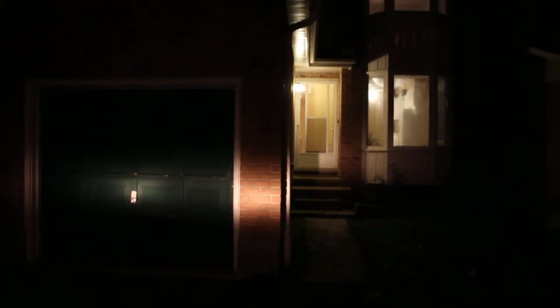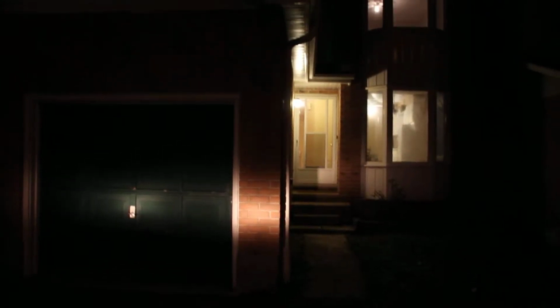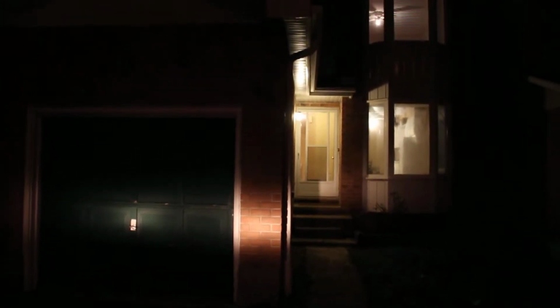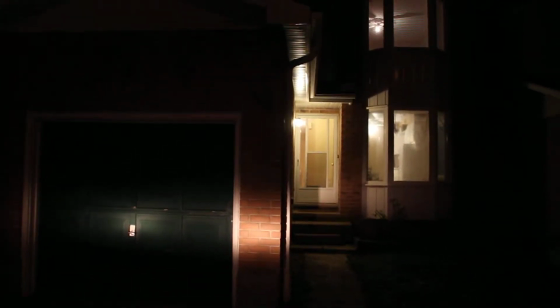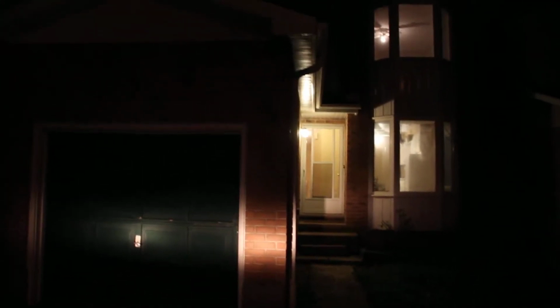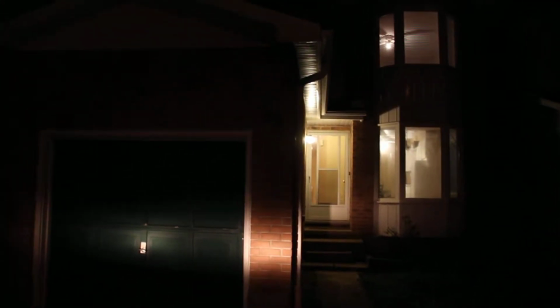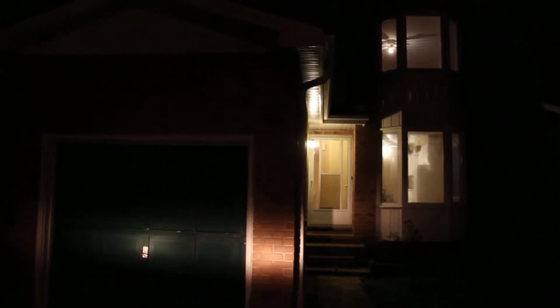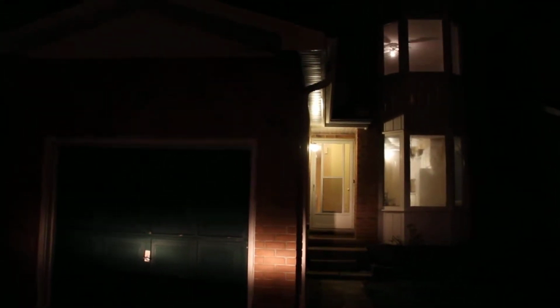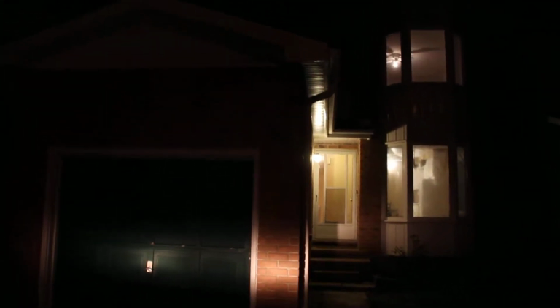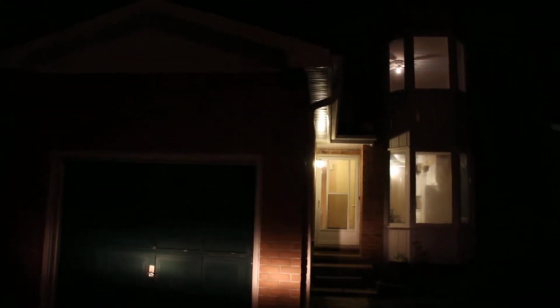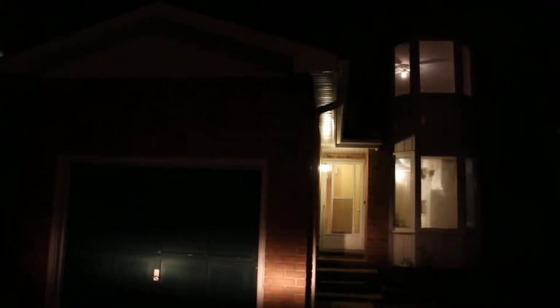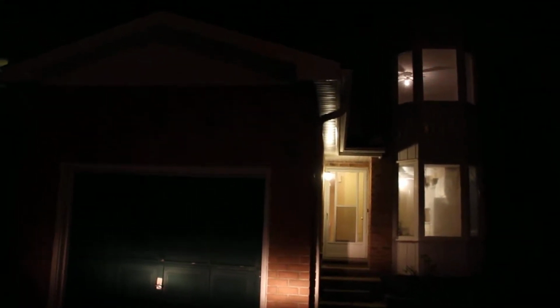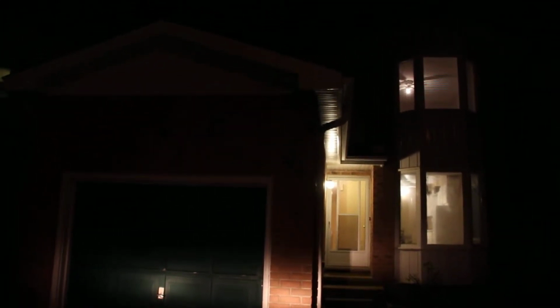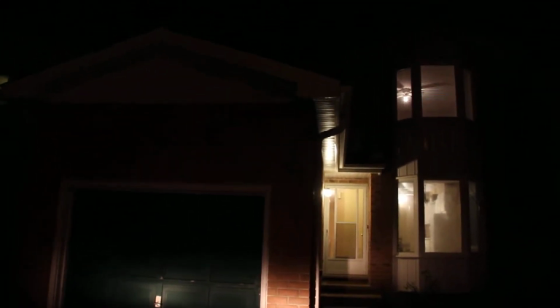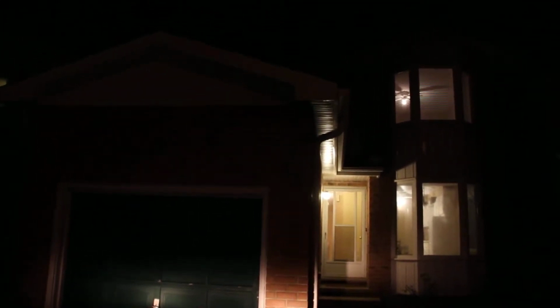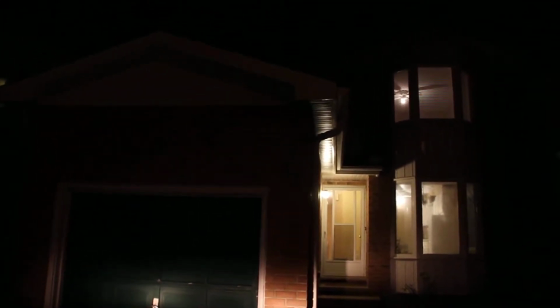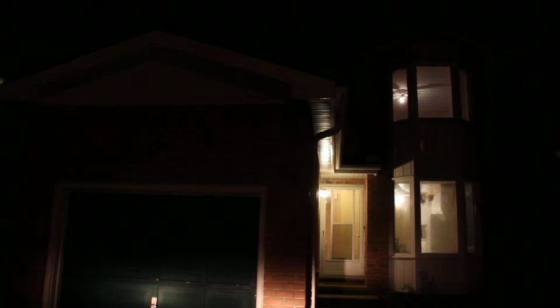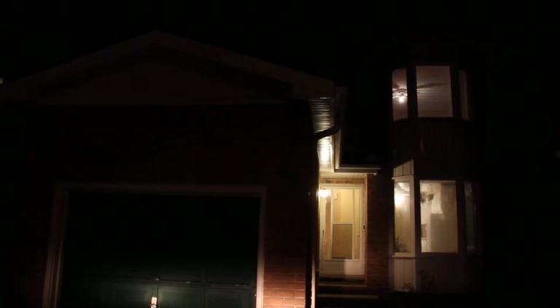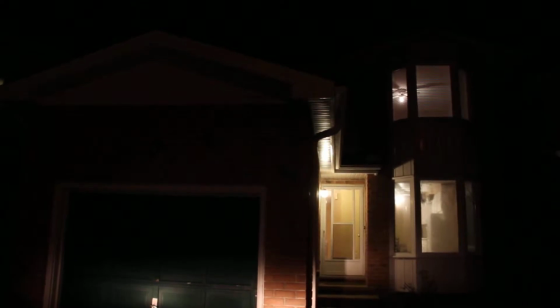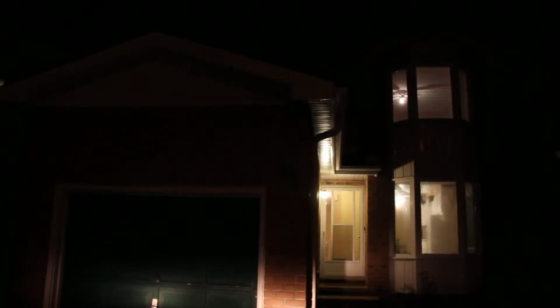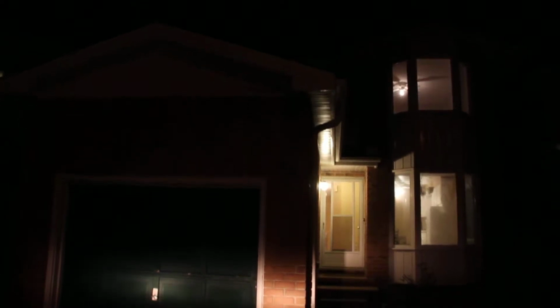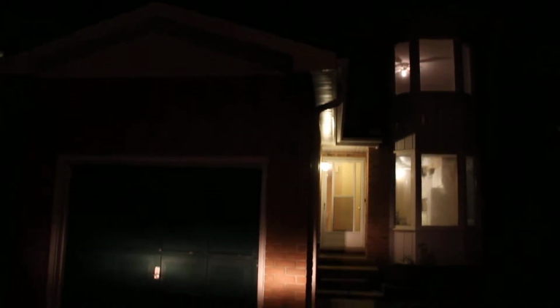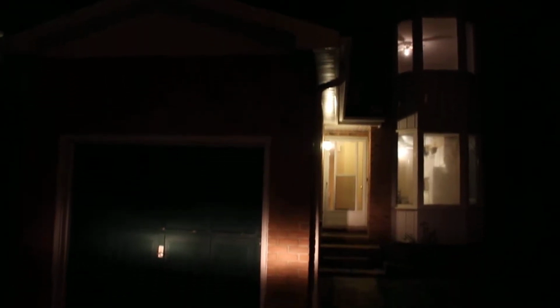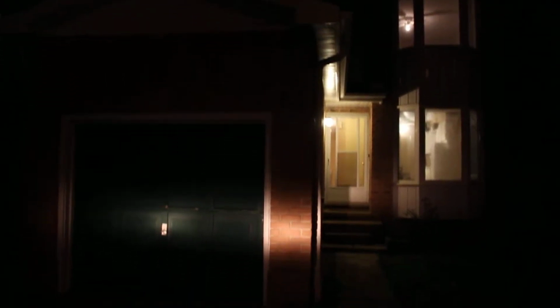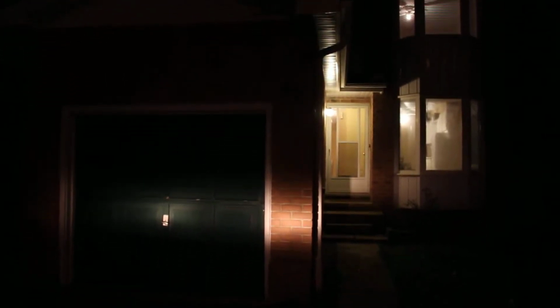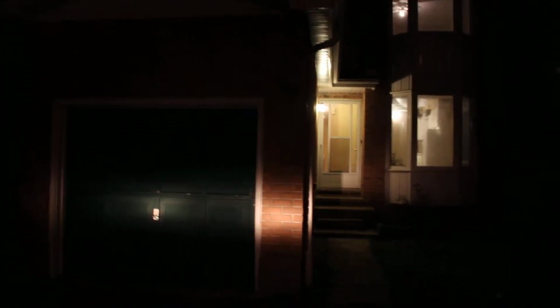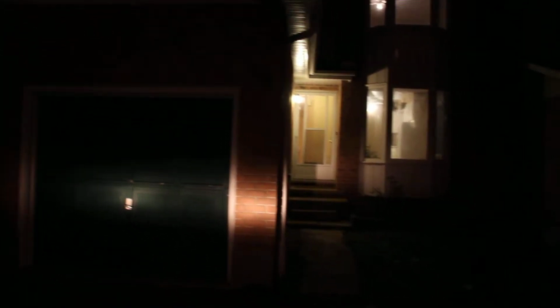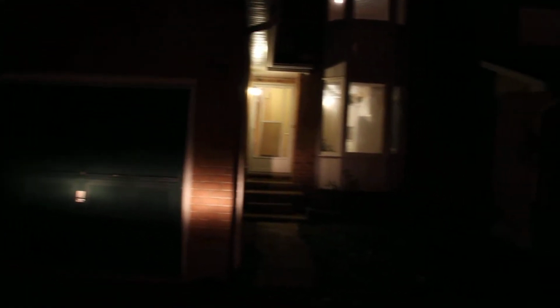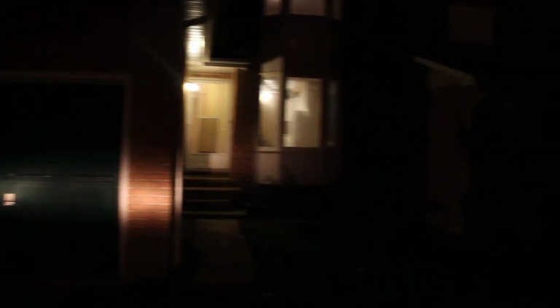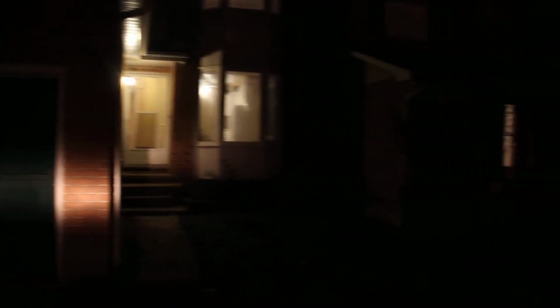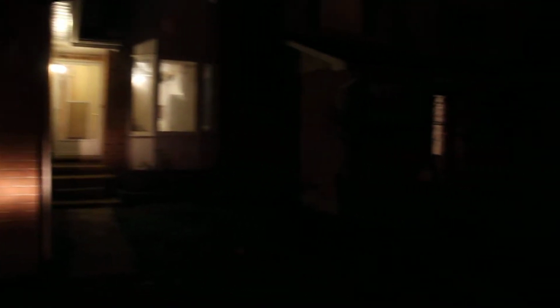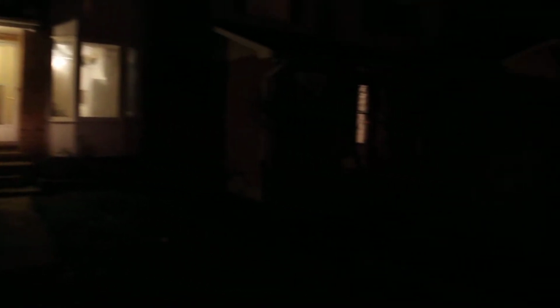Hey folks, sorry it's nighttime in this video, but it's the only time I can get out. I'm standing out front of number 44 Baxter Crescent in Thorold, Ontario.